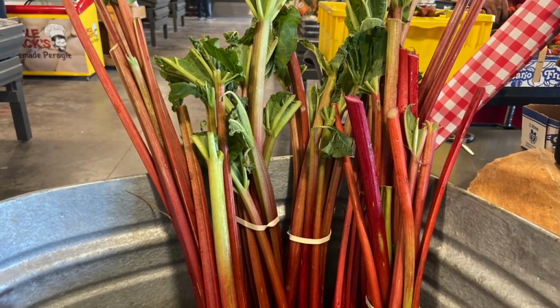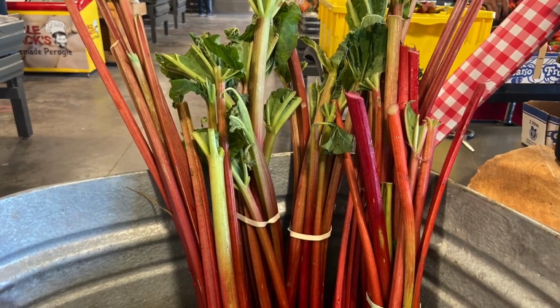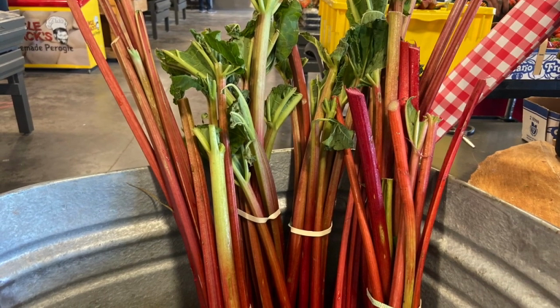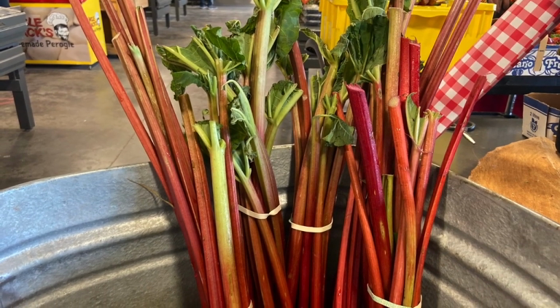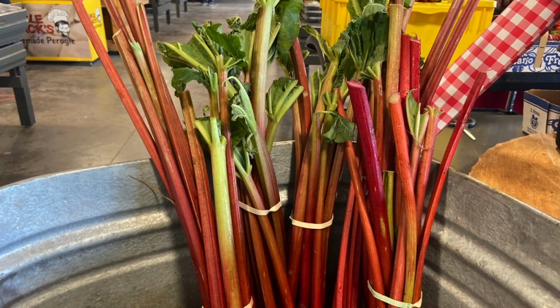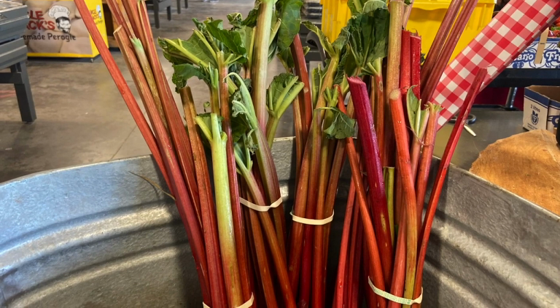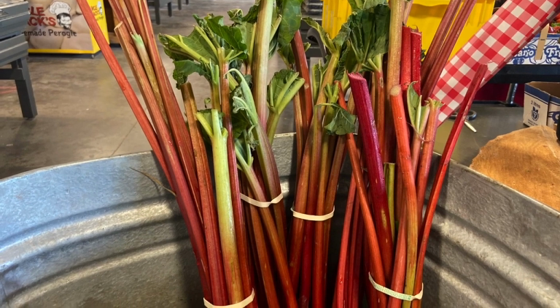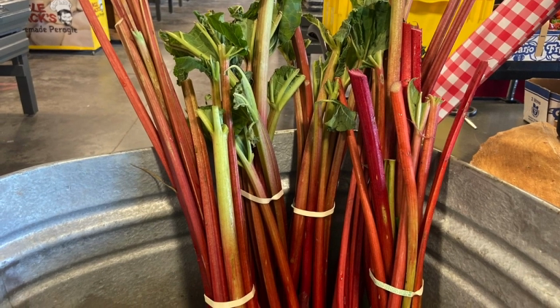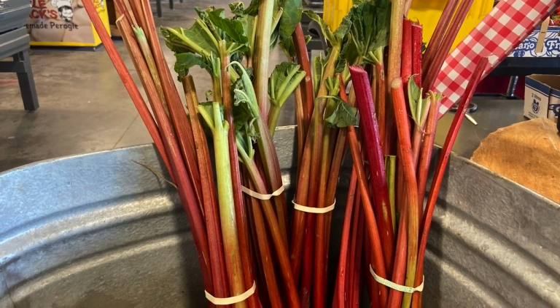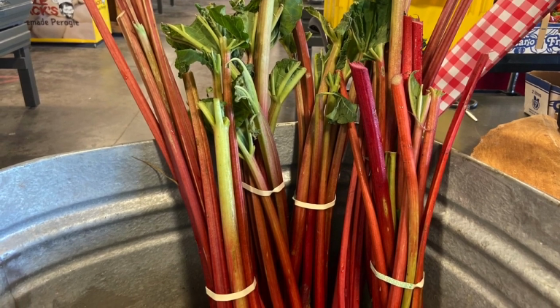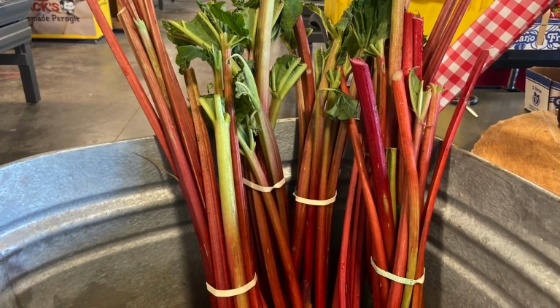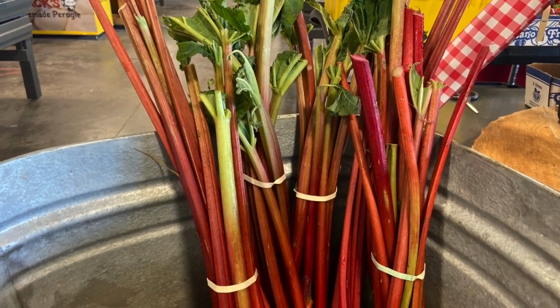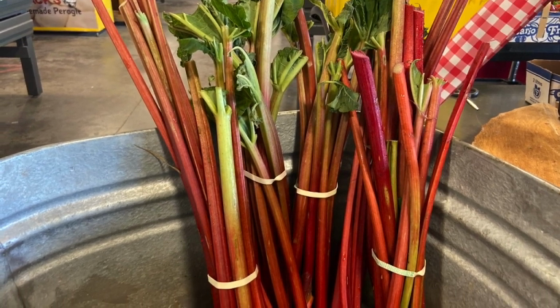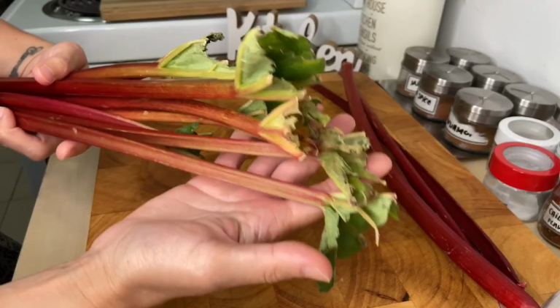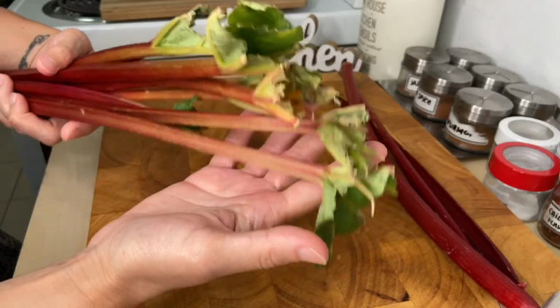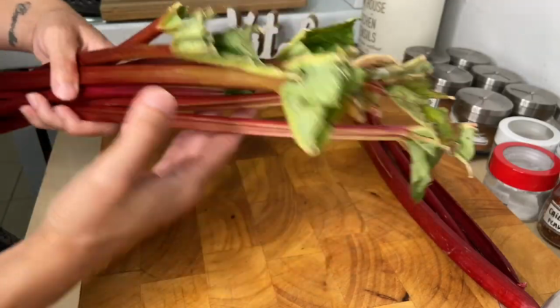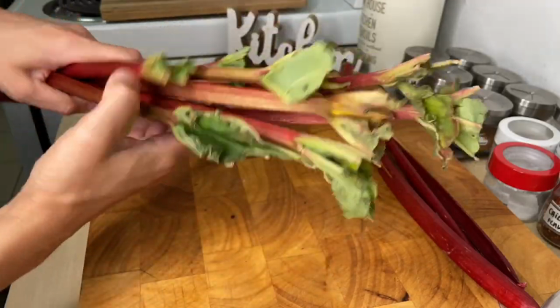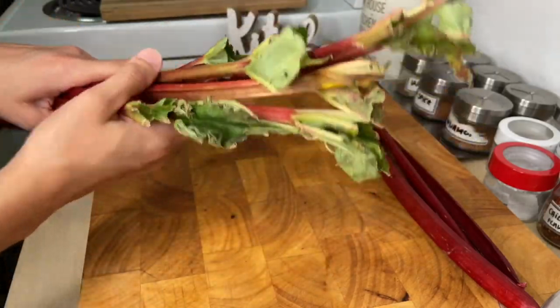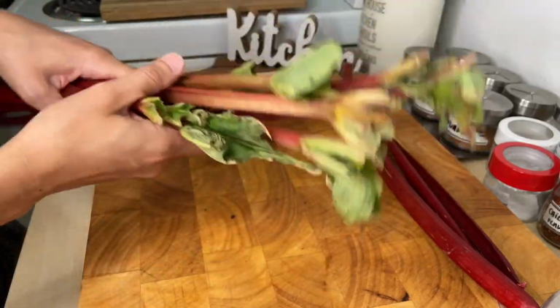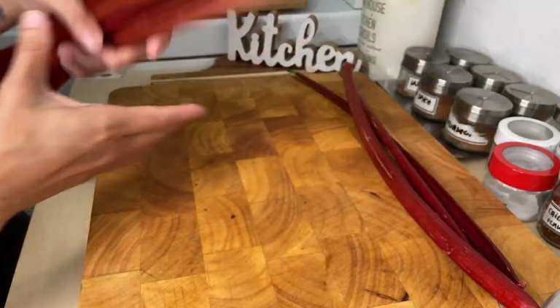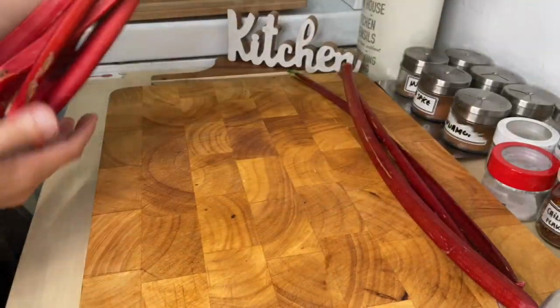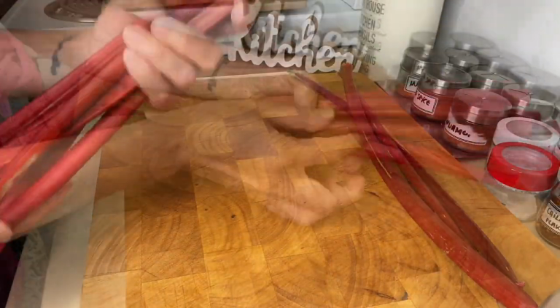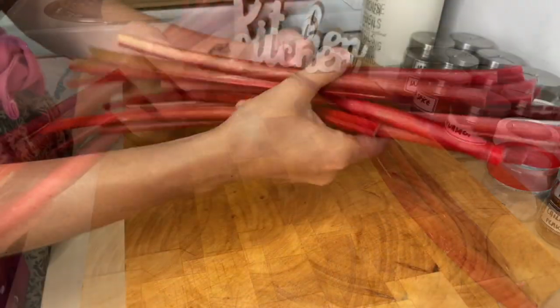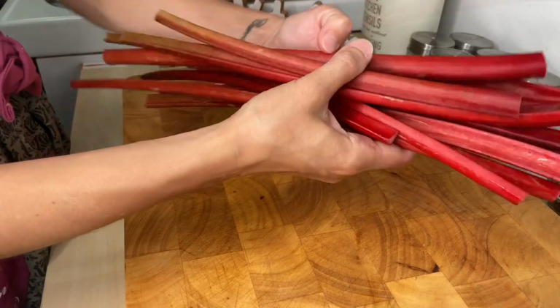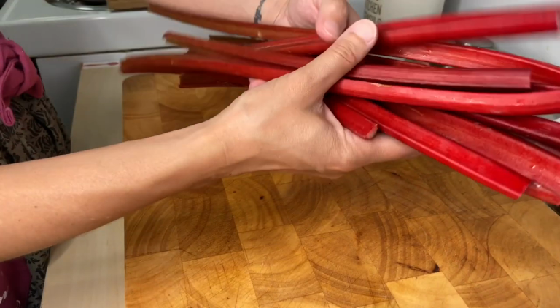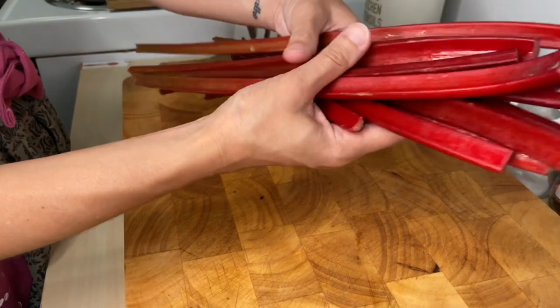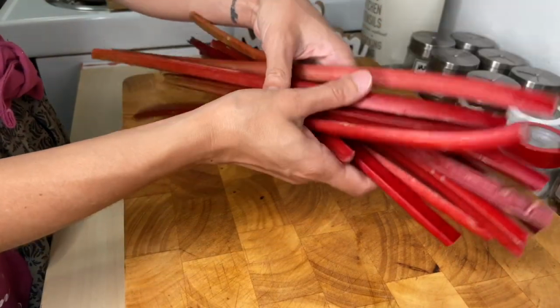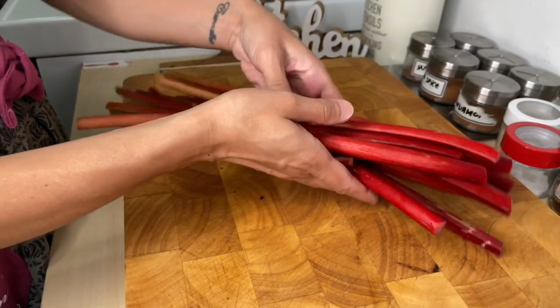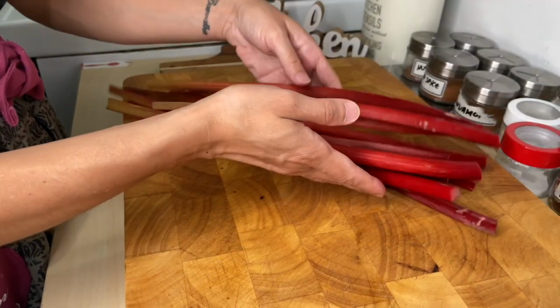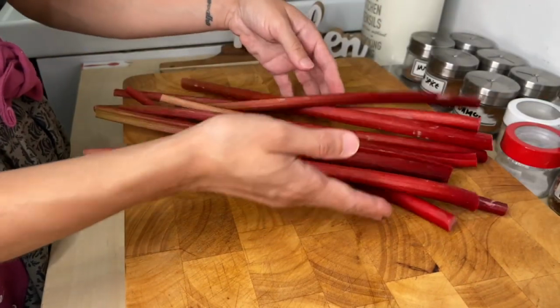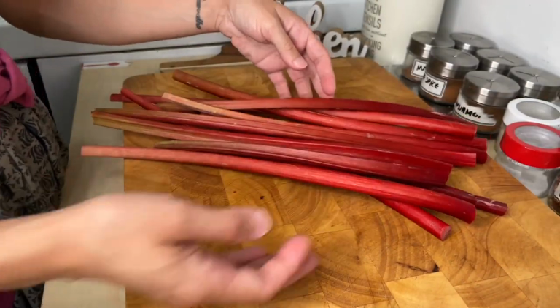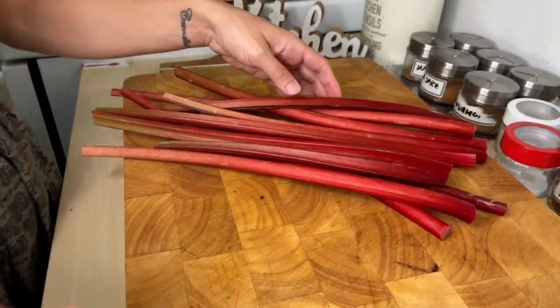Rhubarb is also a very new ingredient for me, being from Brazil, but I know it's super popular in Canada, so I wanted to show you how to make the perfect pastry.